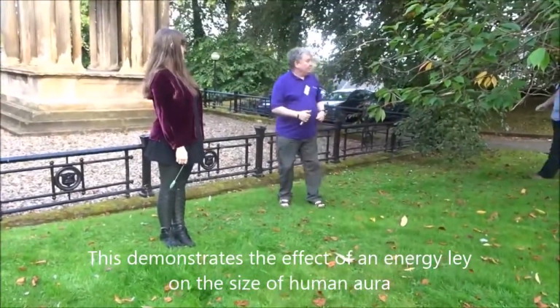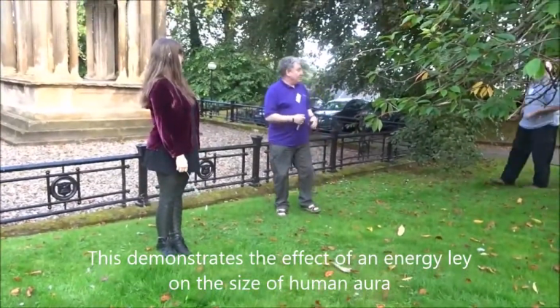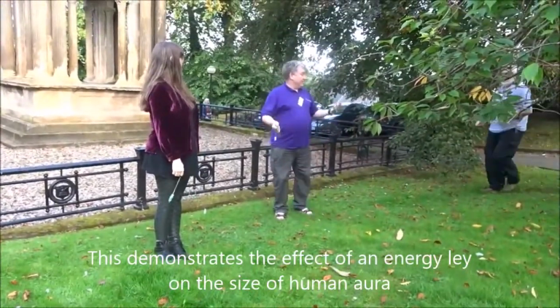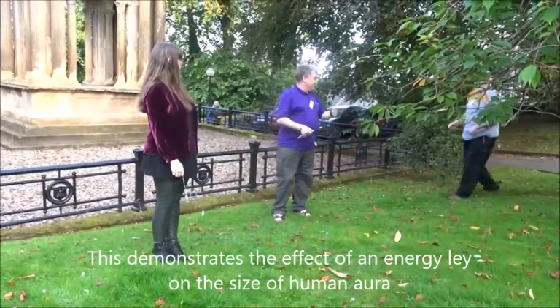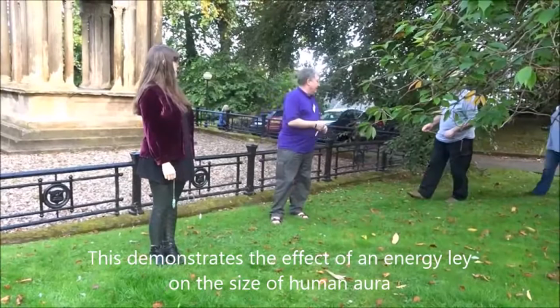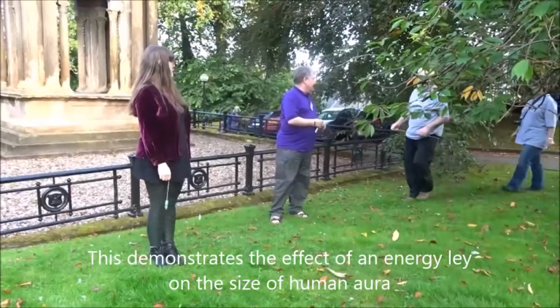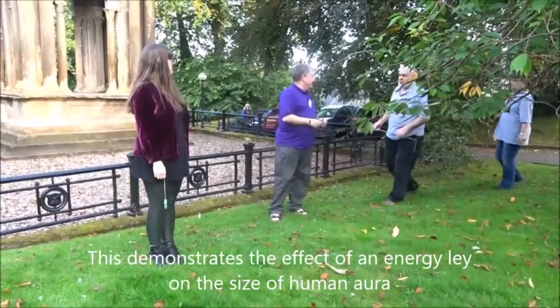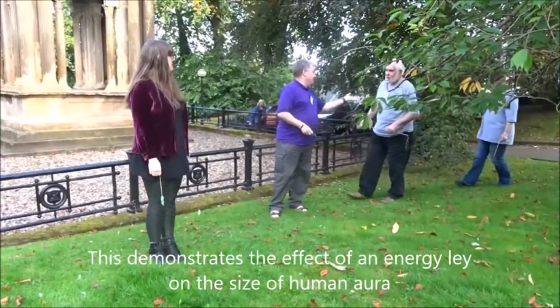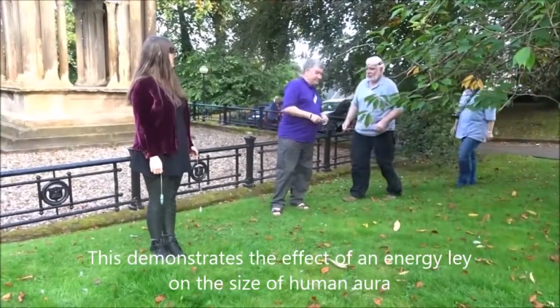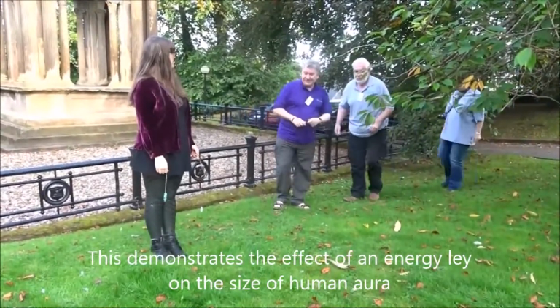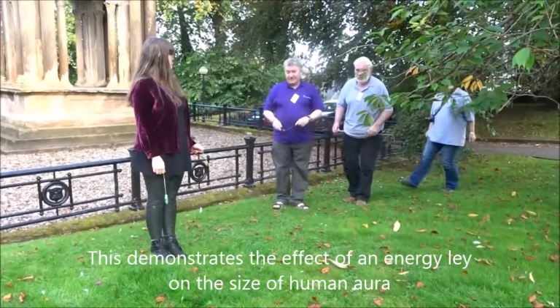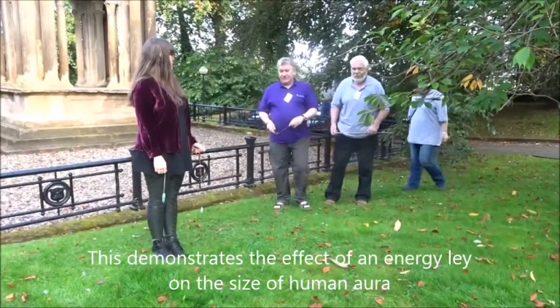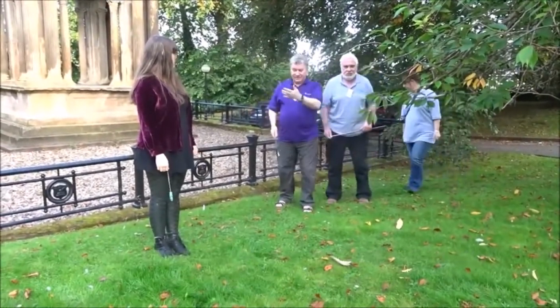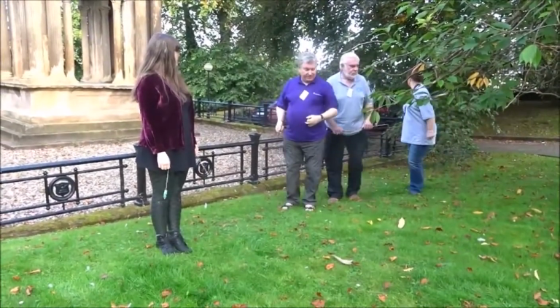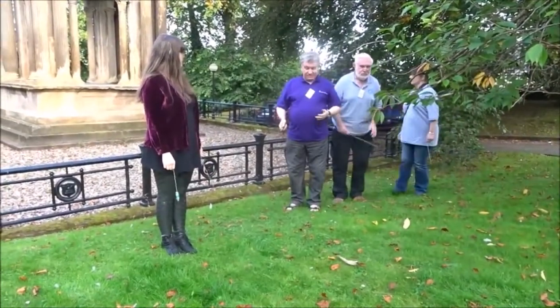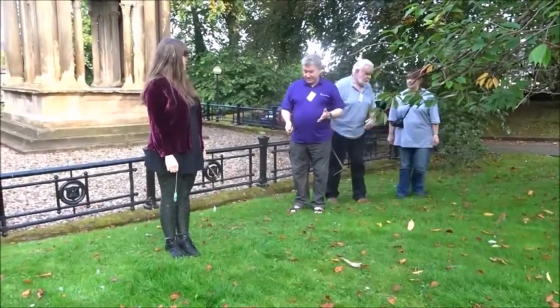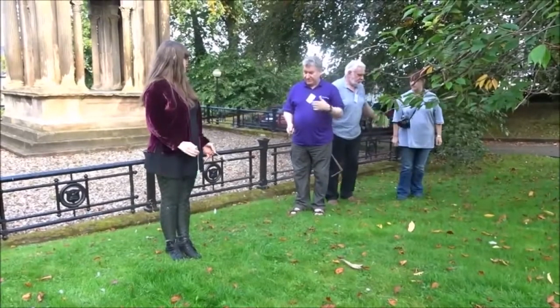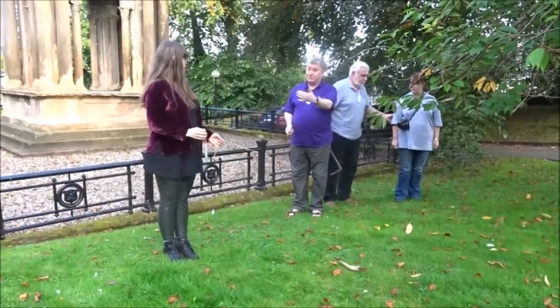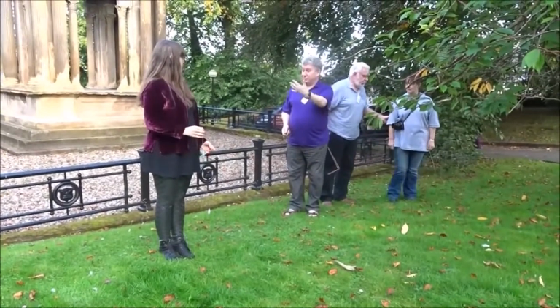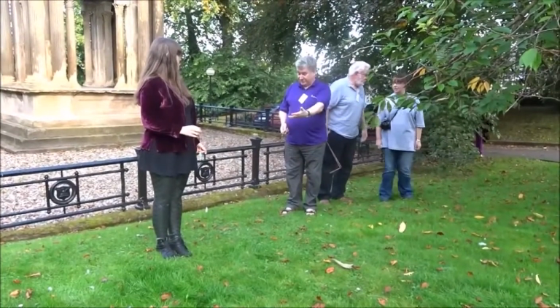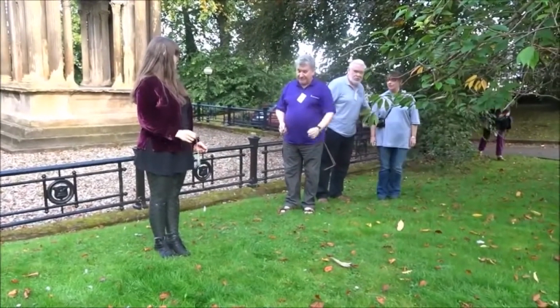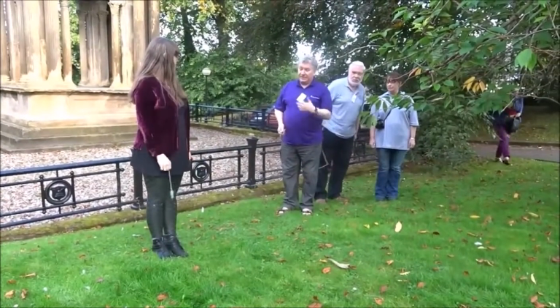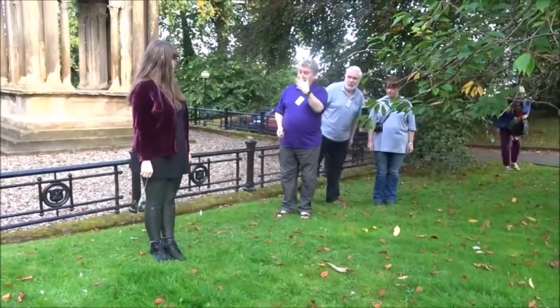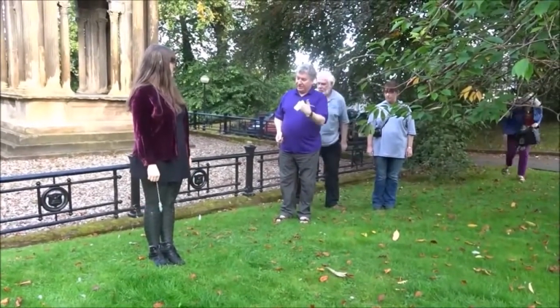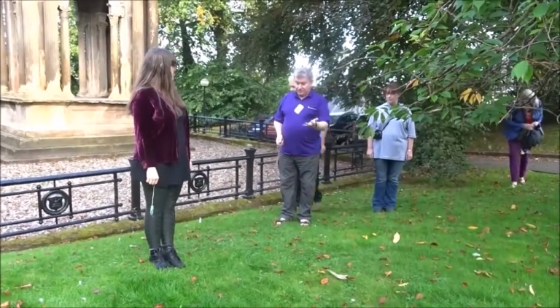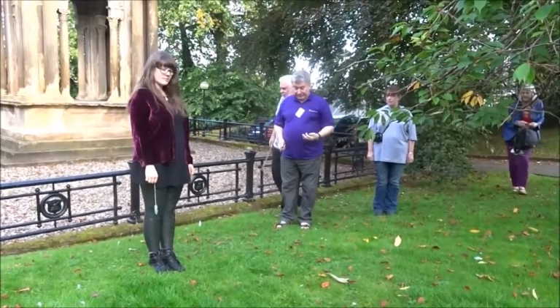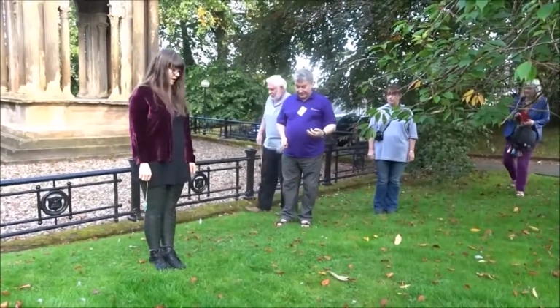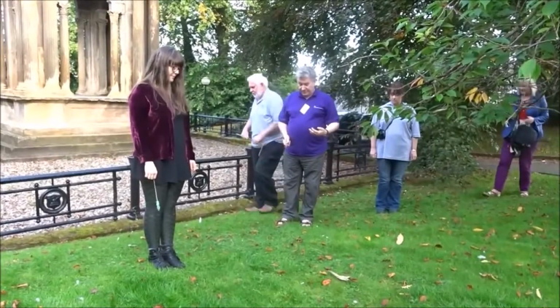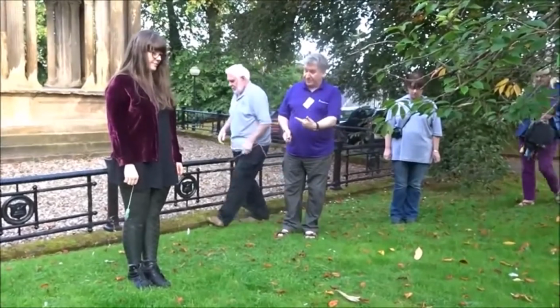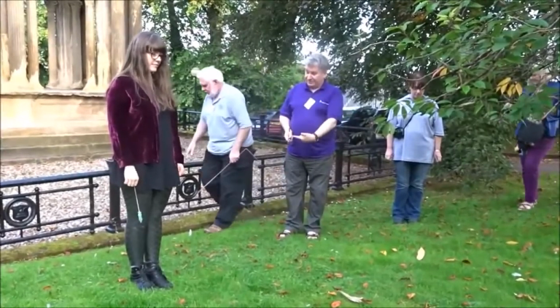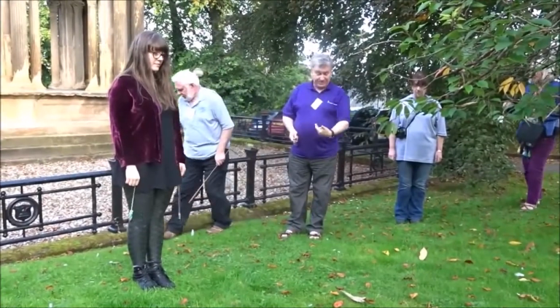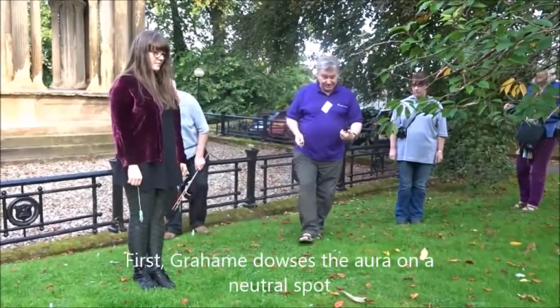Just demonstrating the effect of the weighing hands on the energy field. Elizabeth hasn't done this, so I just want to dowse, with your permission, the size of your energy field, your aura power. The Aura Meter is what this was designed for.